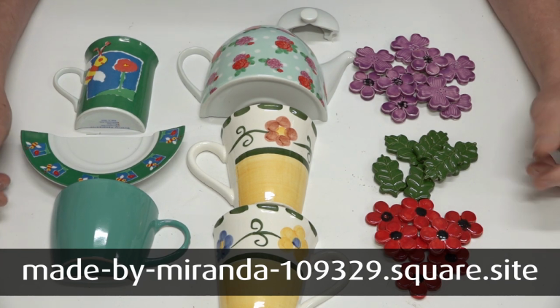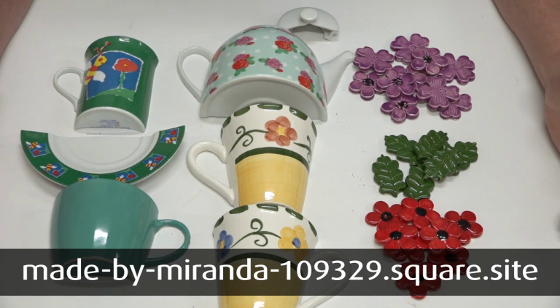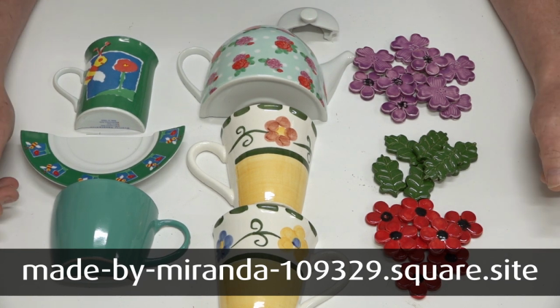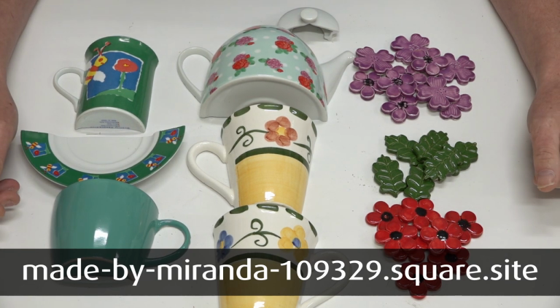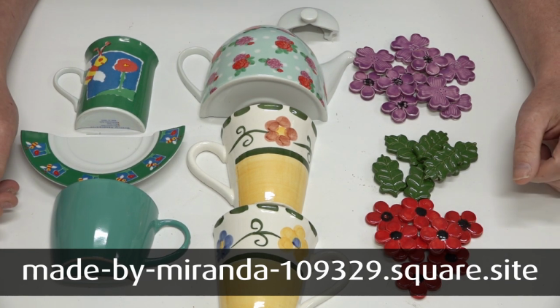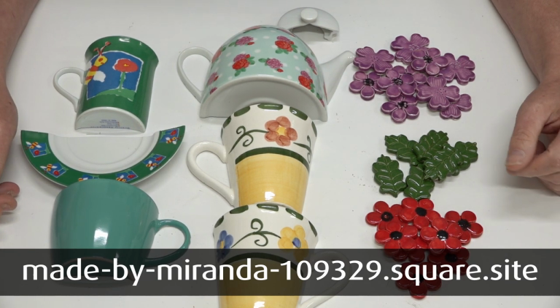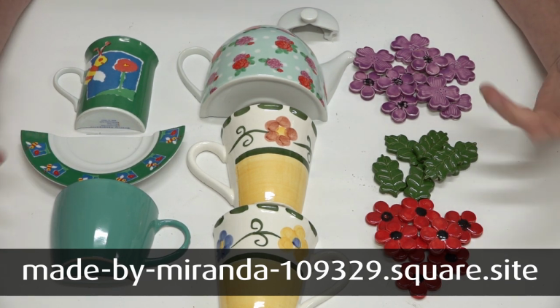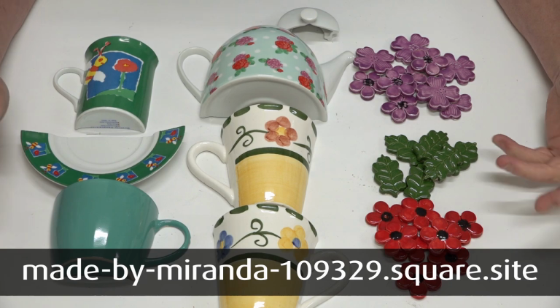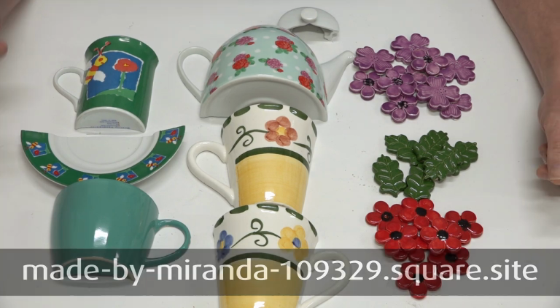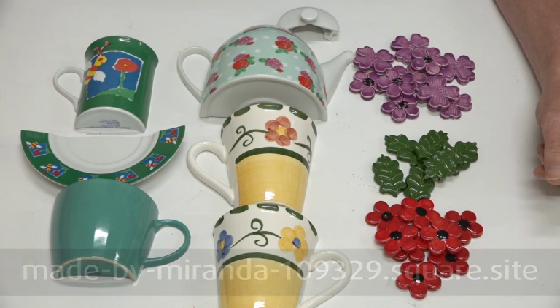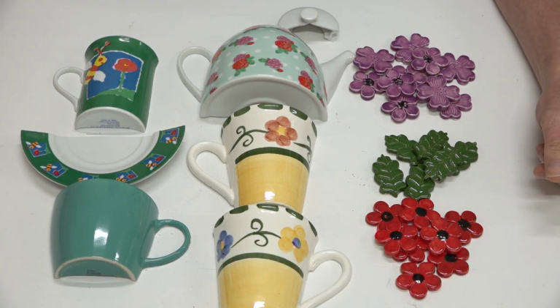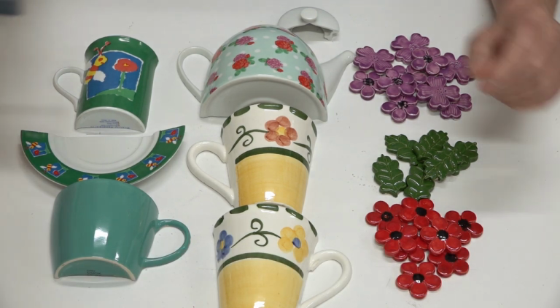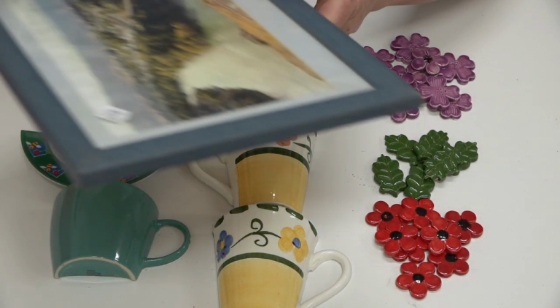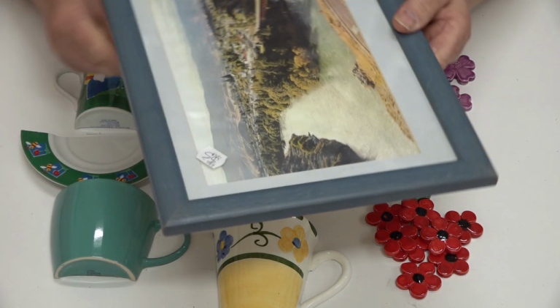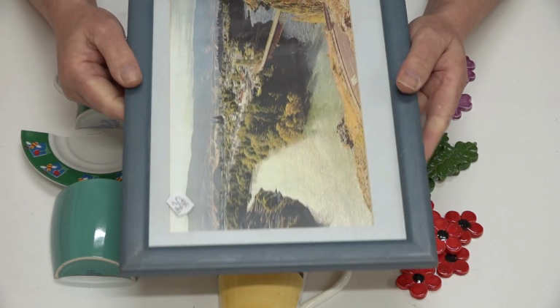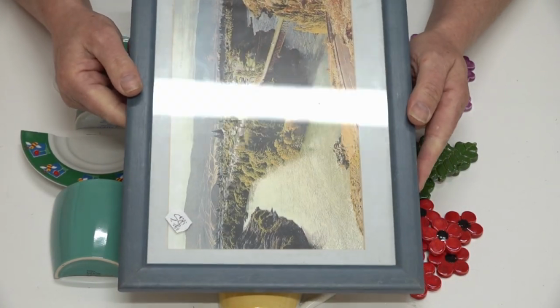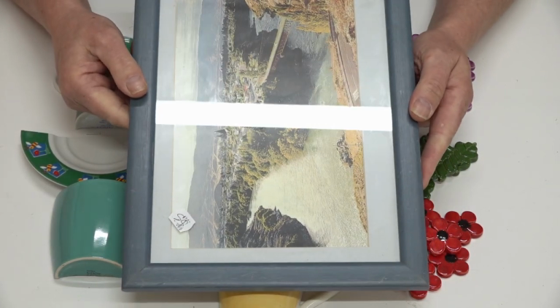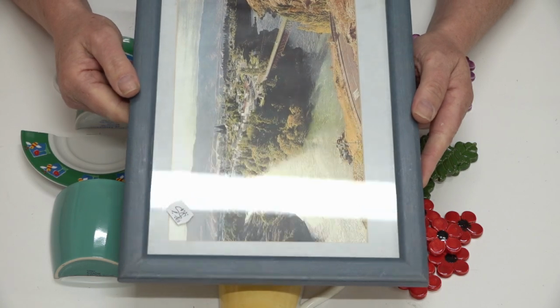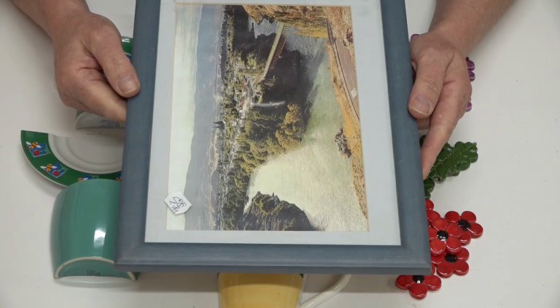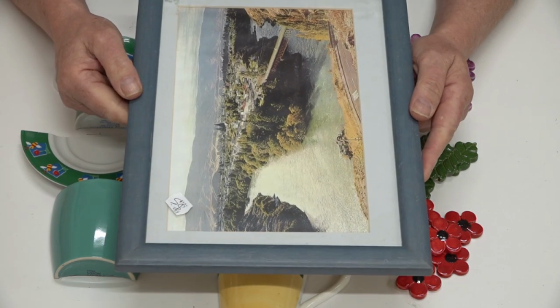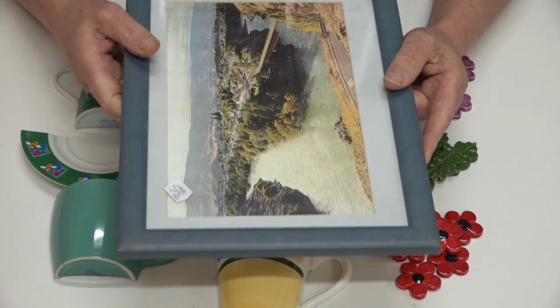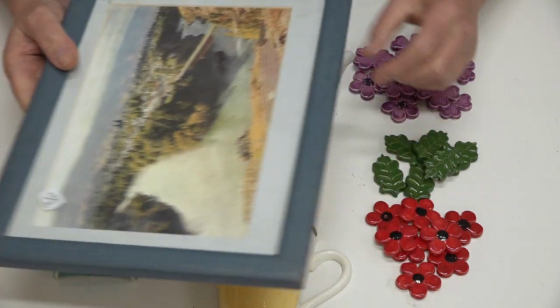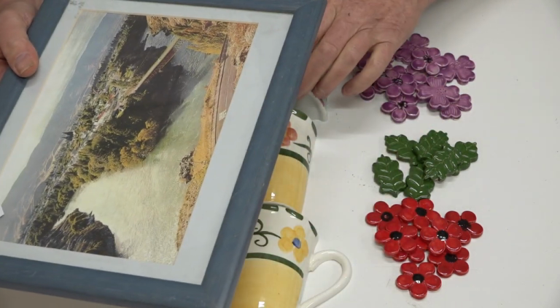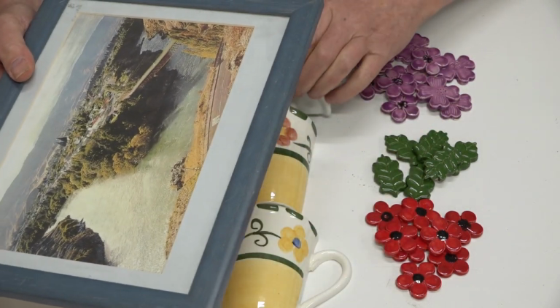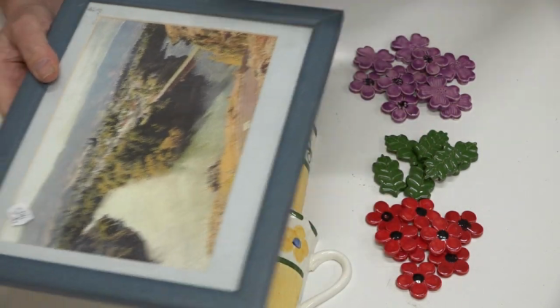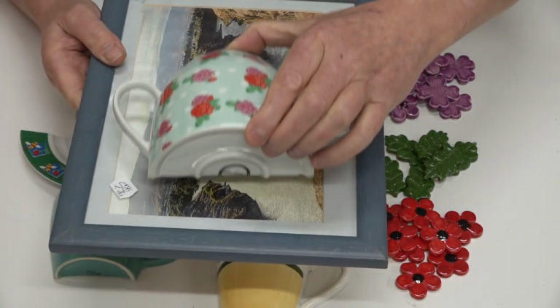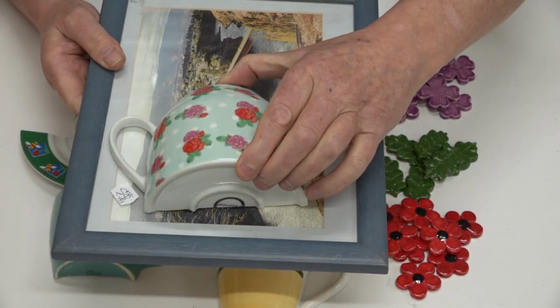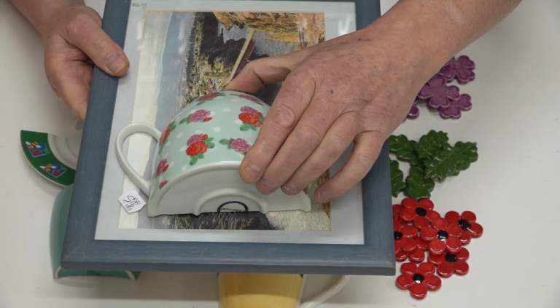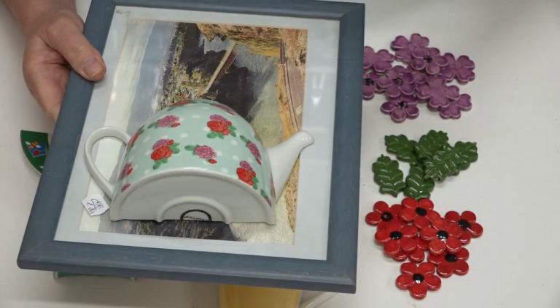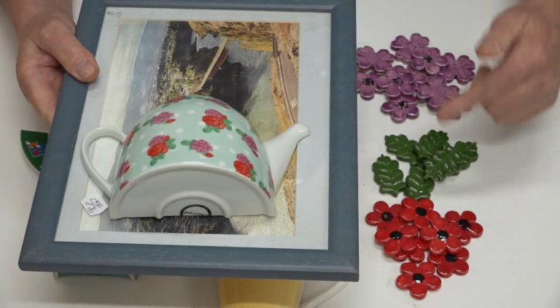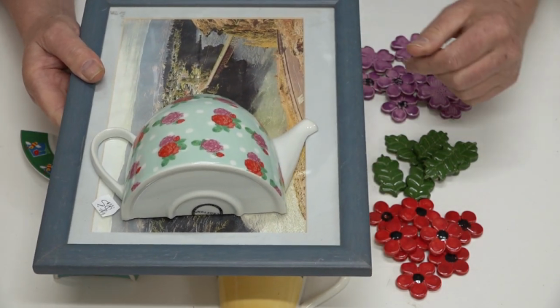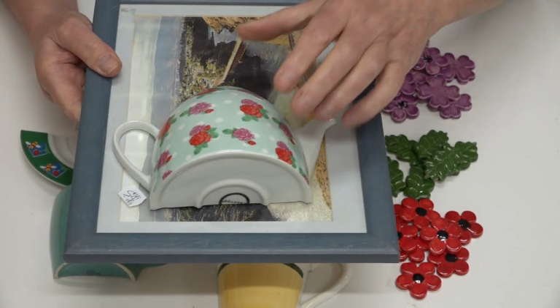I thought I would create a Picassiette mosaic using this op shop frame — or thrift store frame — that I paid $5 for. I'll be using this teapot along with the lid and some of these flowers.